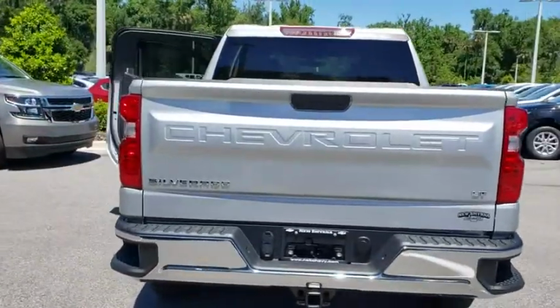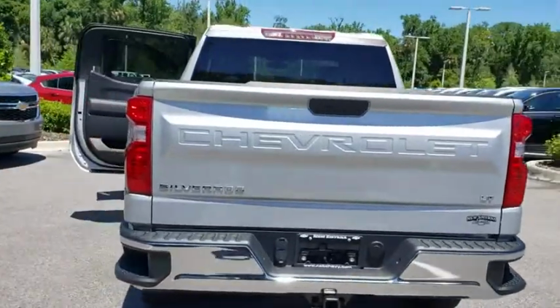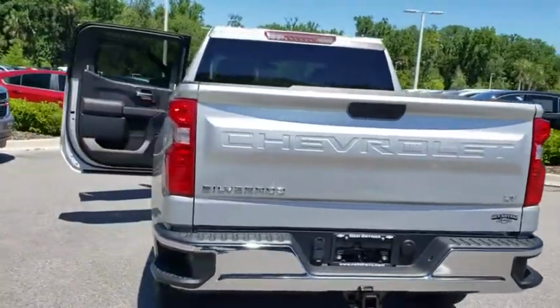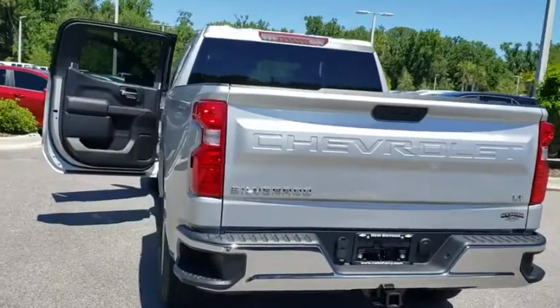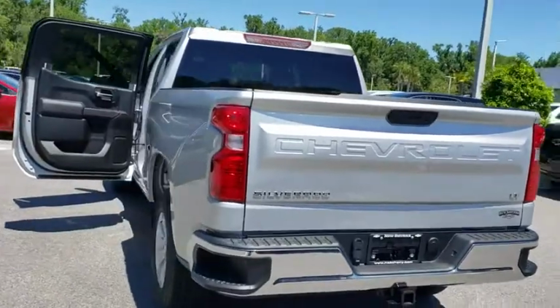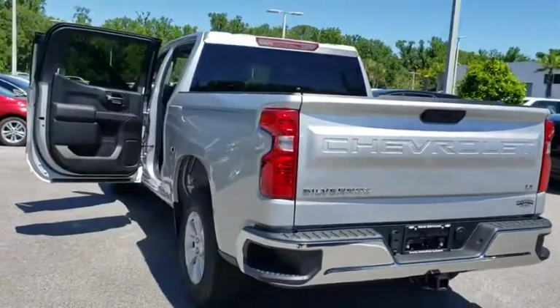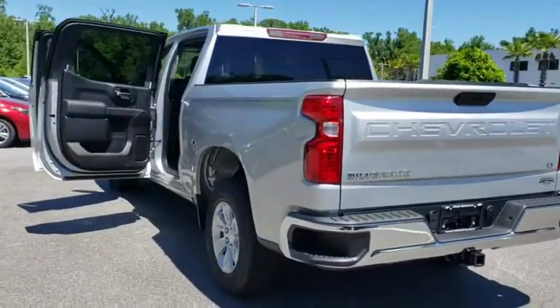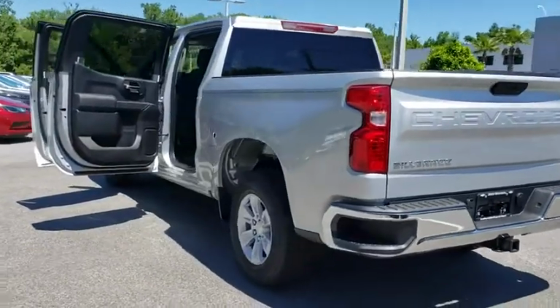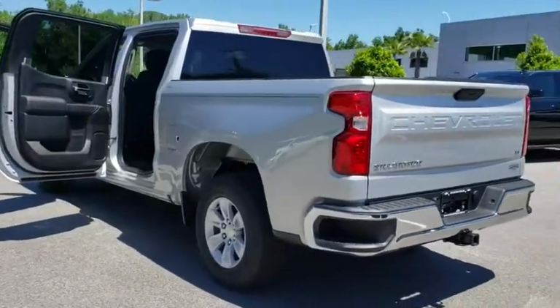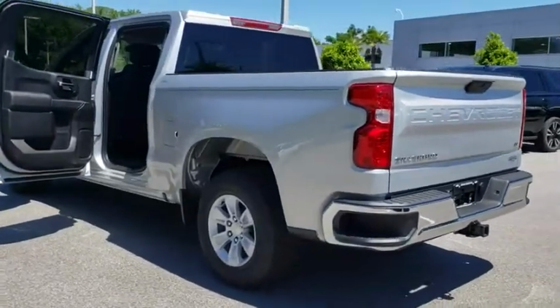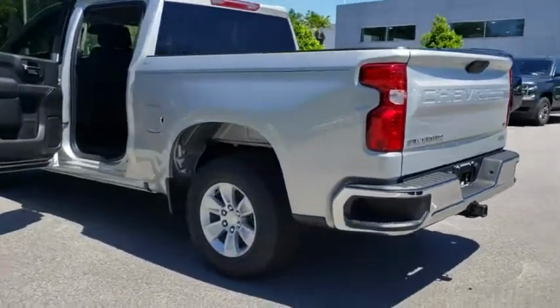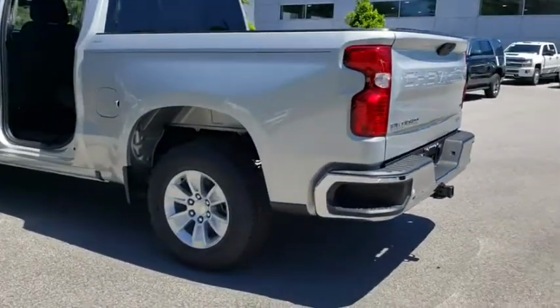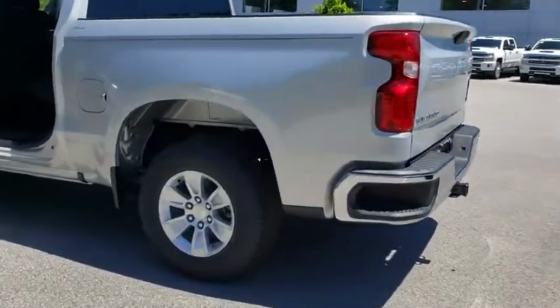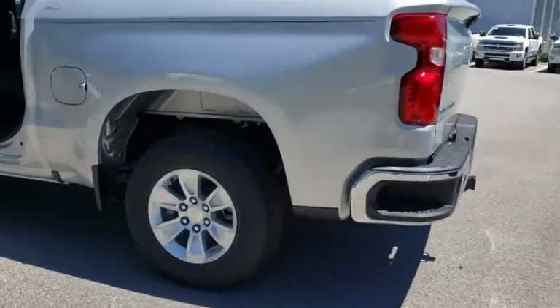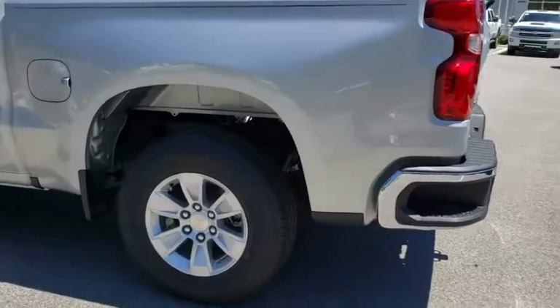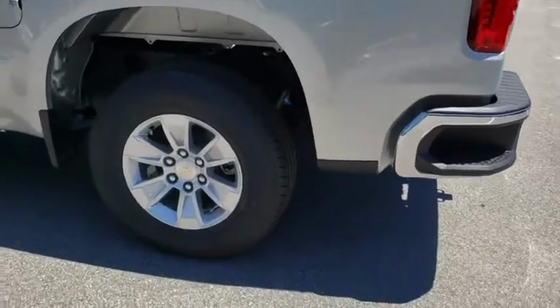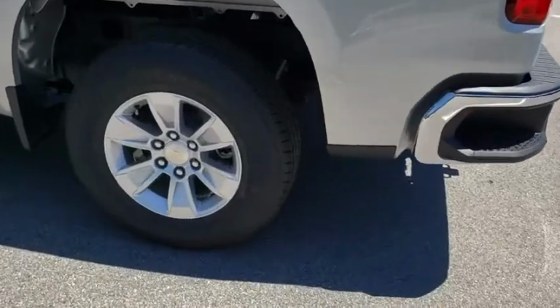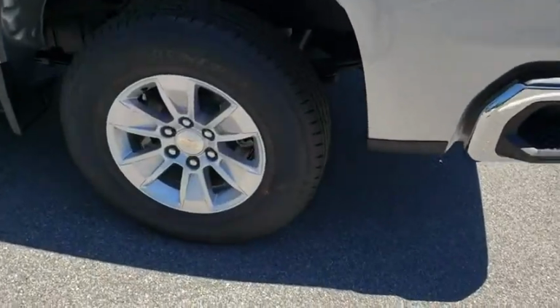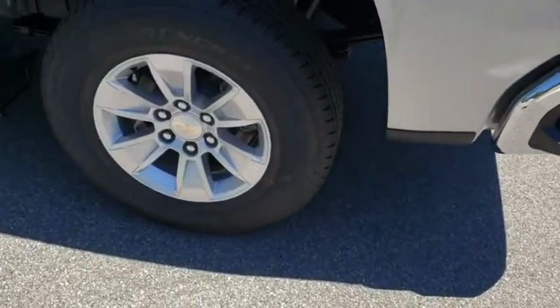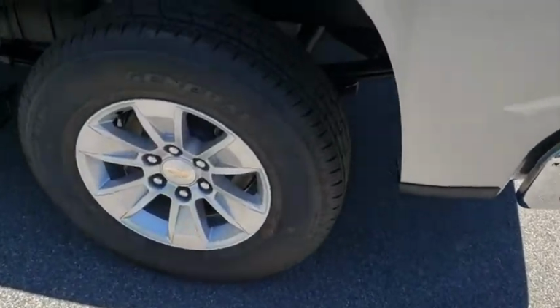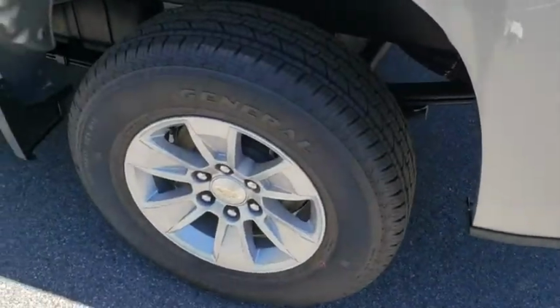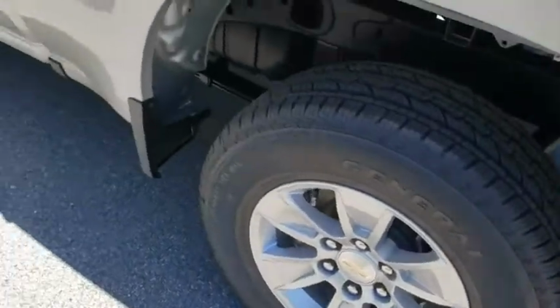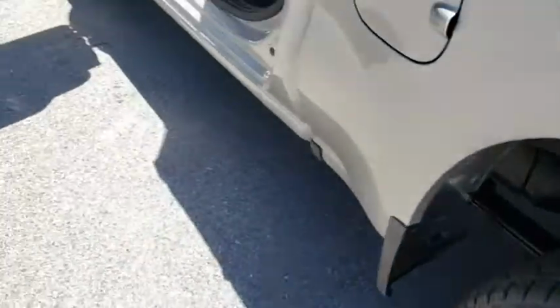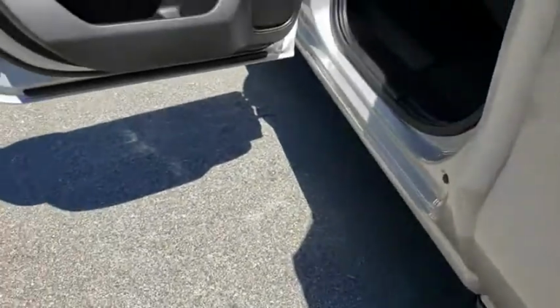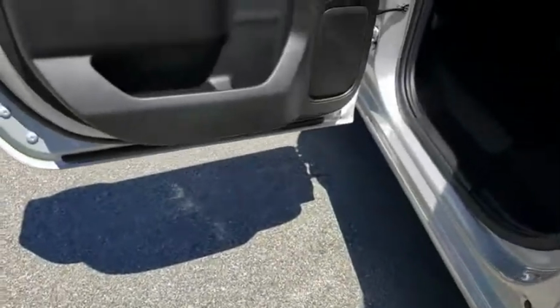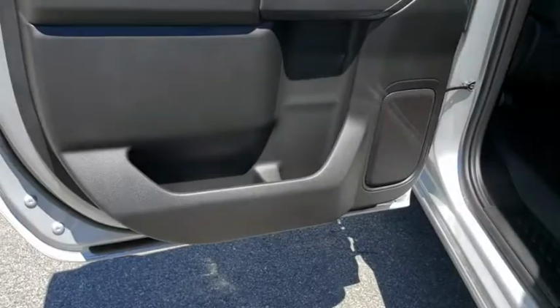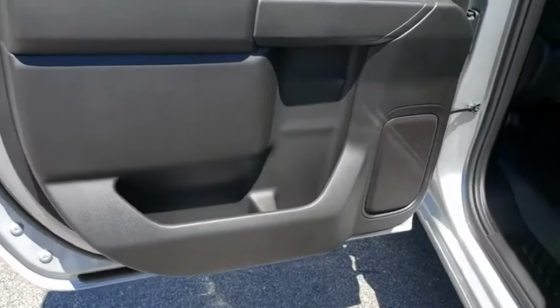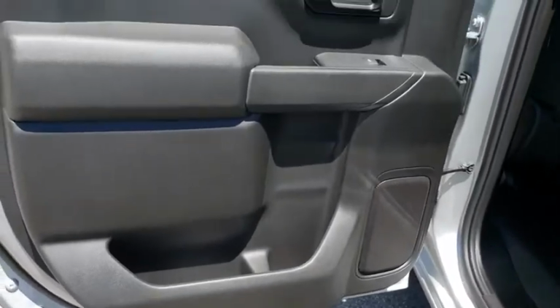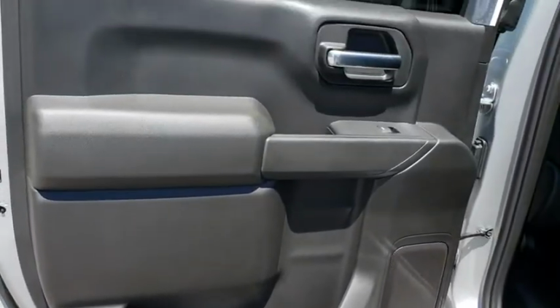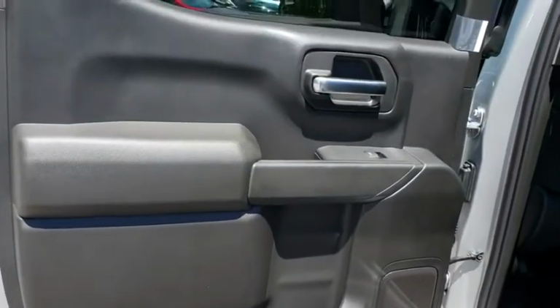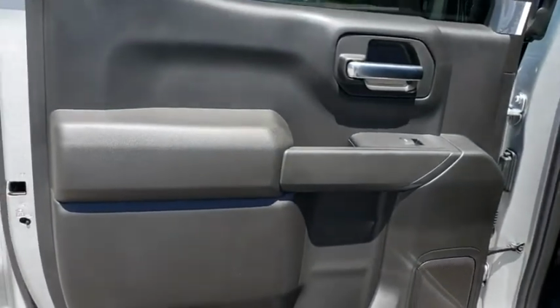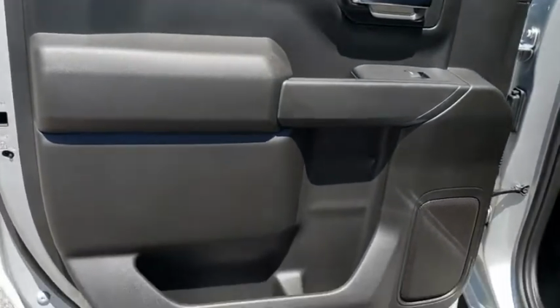Backup camera, keyless entry, leather wrapped steering wheel, adjustable steering wheel, driver lumbar, power steering, aluminum wheels, cruise control, four-wheel disc brakes, front floor mats, ABS four-wheel.